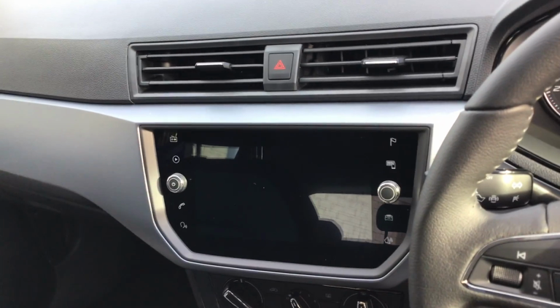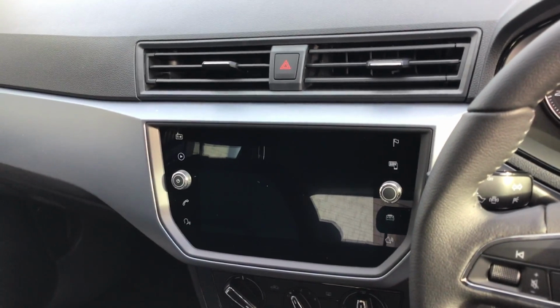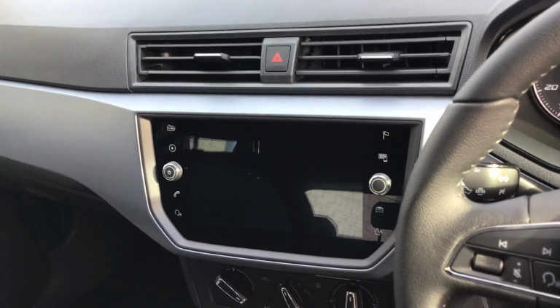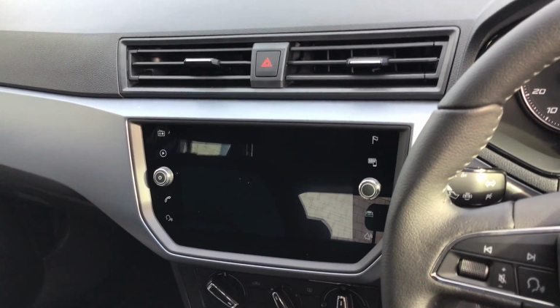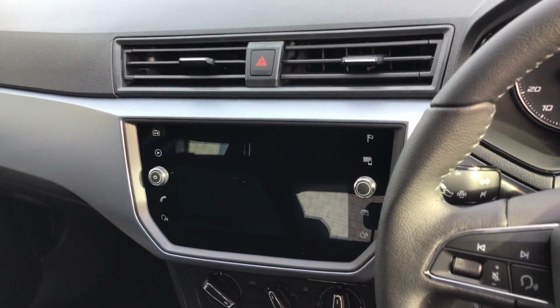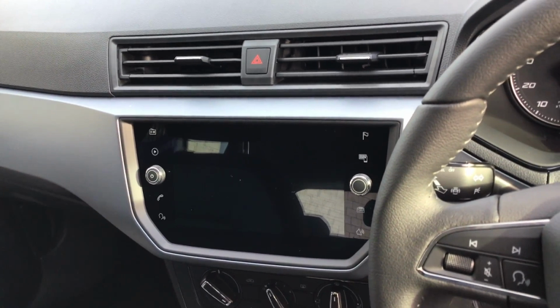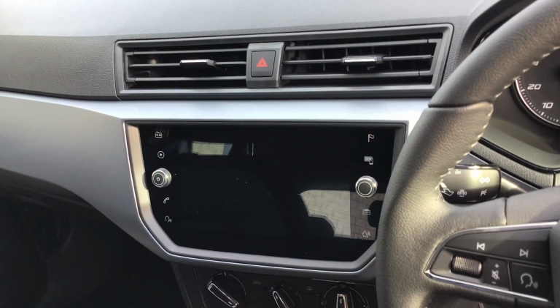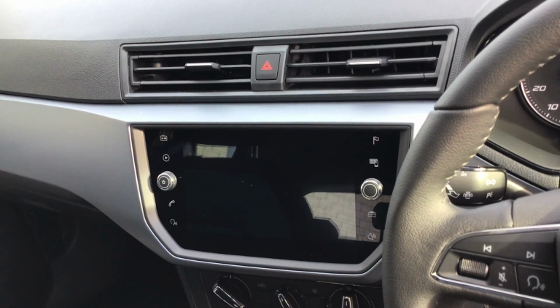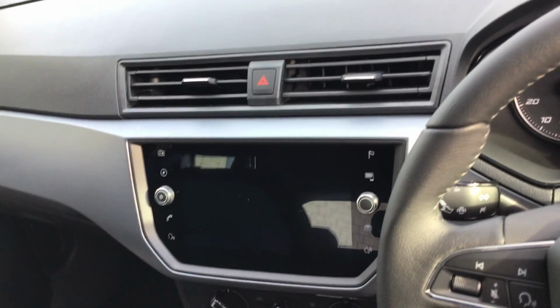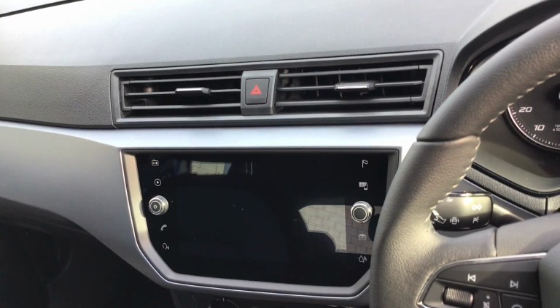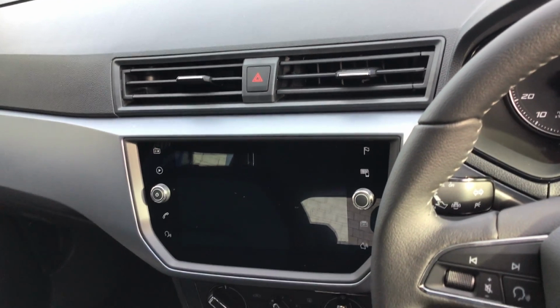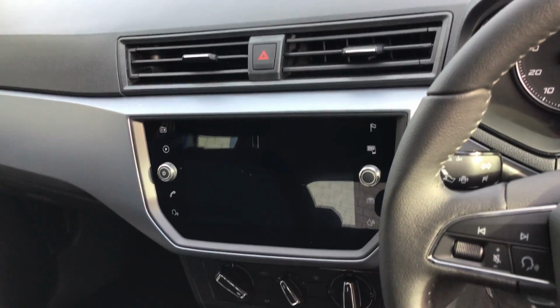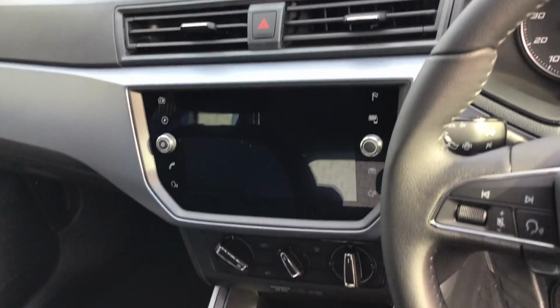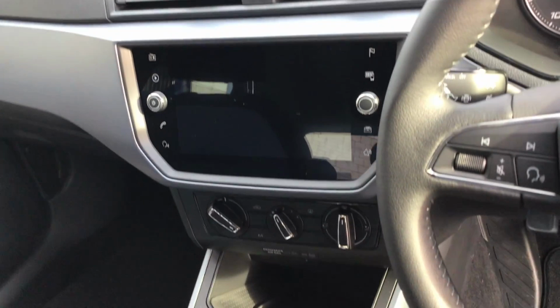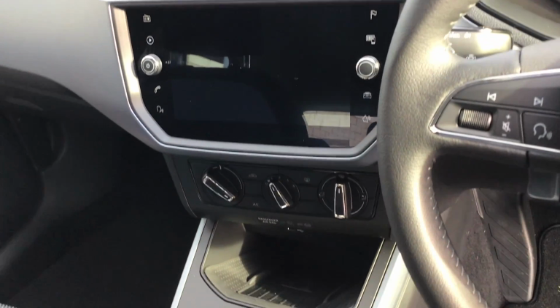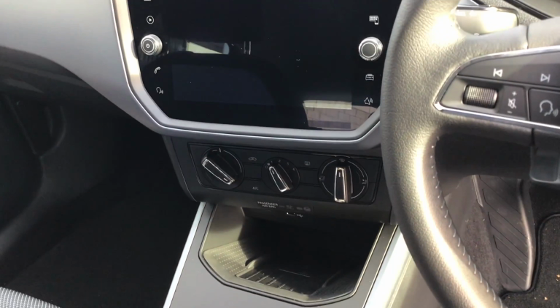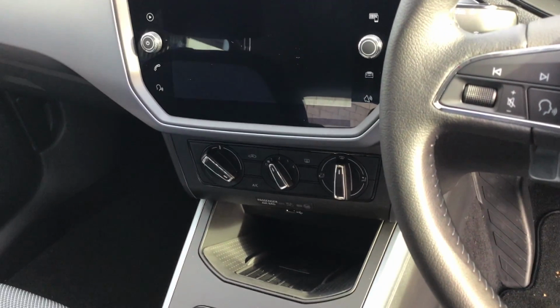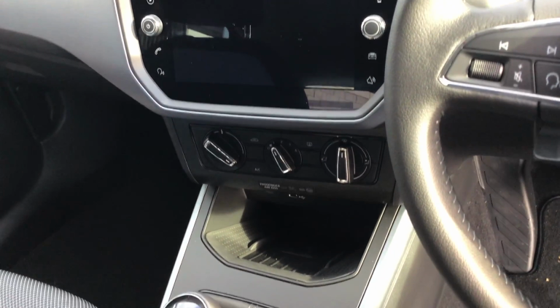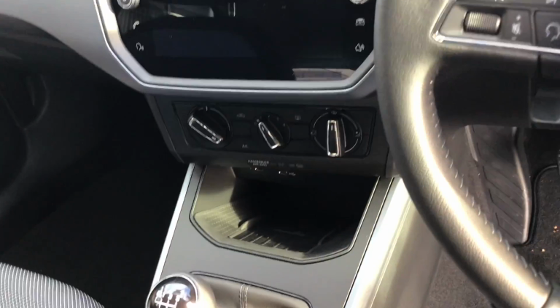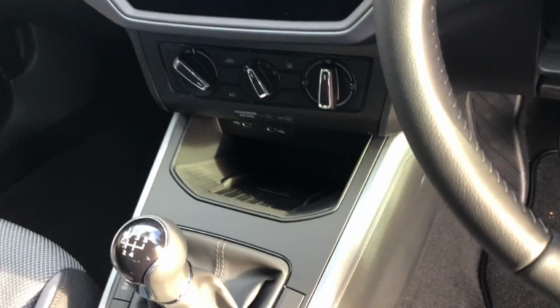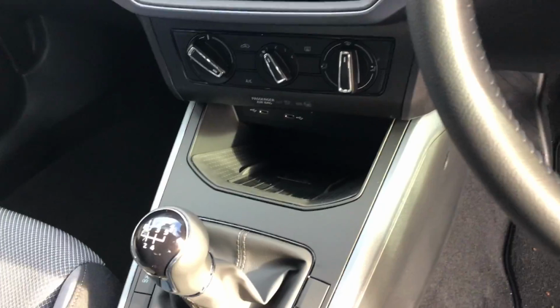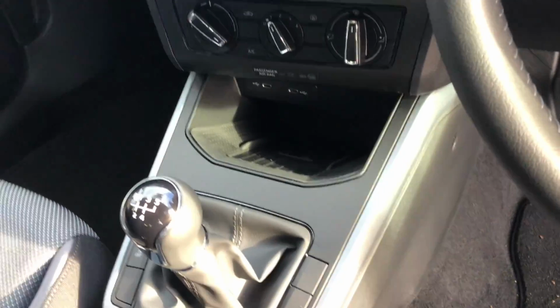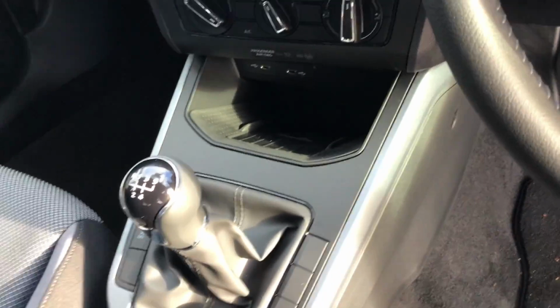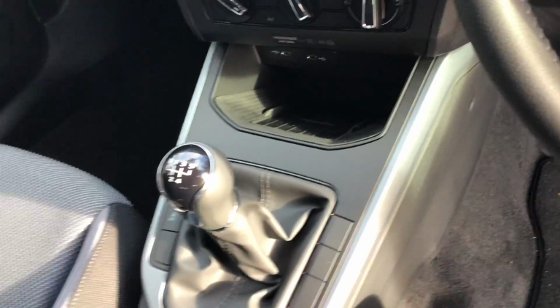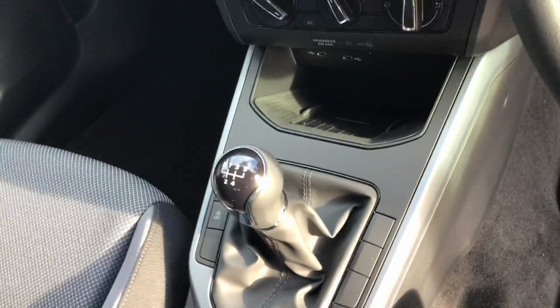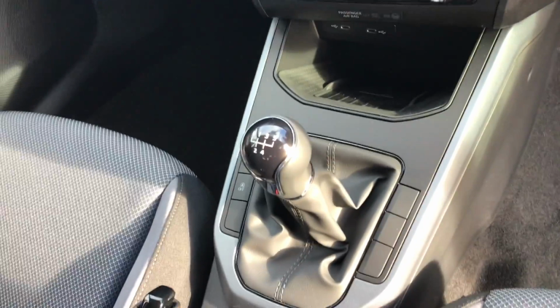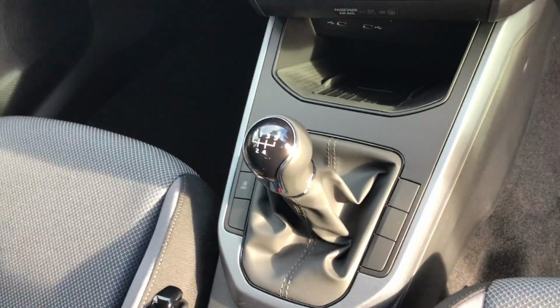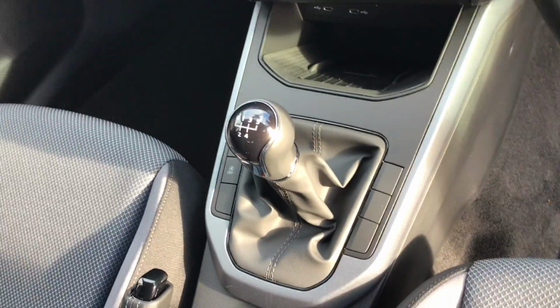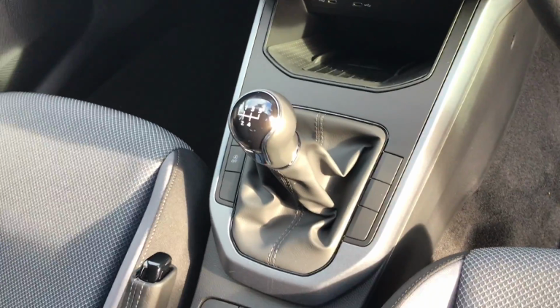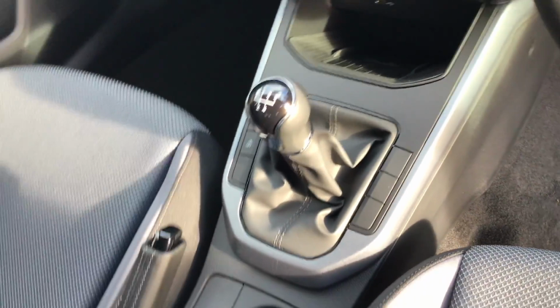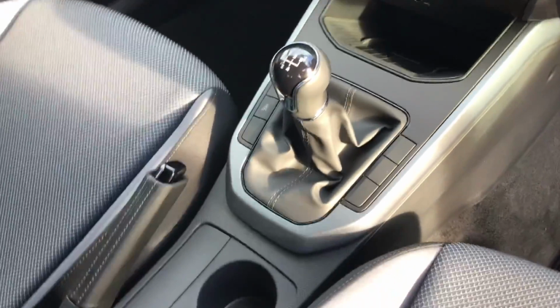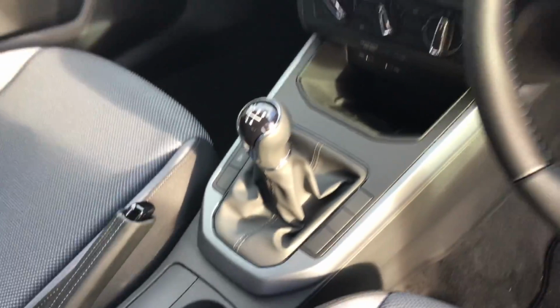There is an eight-inch full colour touch screen which does enable Bluetooth, sat nav, and DAB radio. You also have controls for your air conditioning, and you do also have the wireless phone charging pad as well. It's a five-speed manual gearbox.